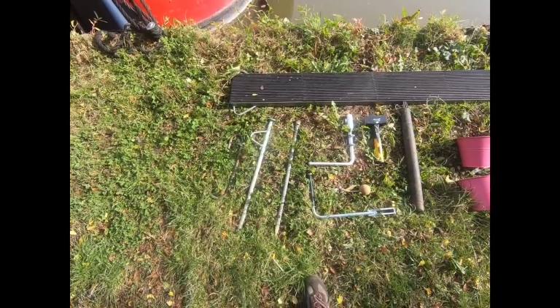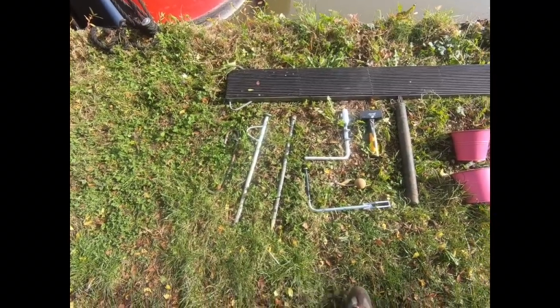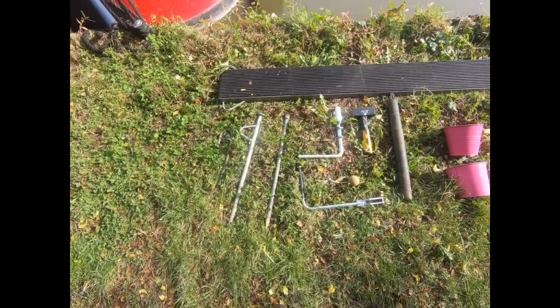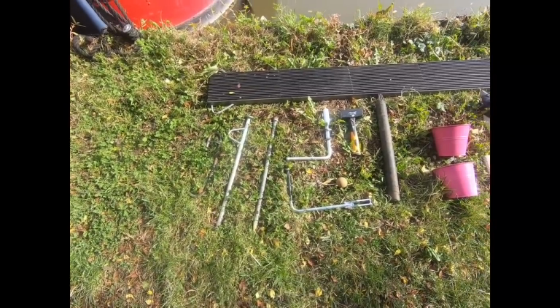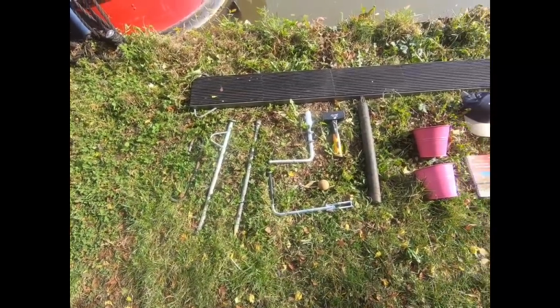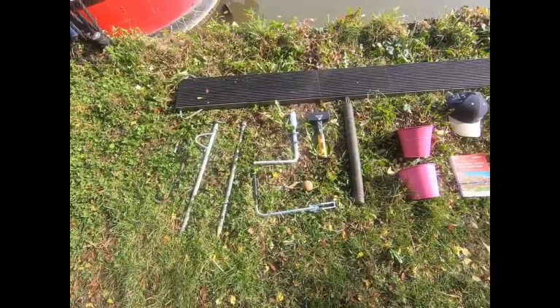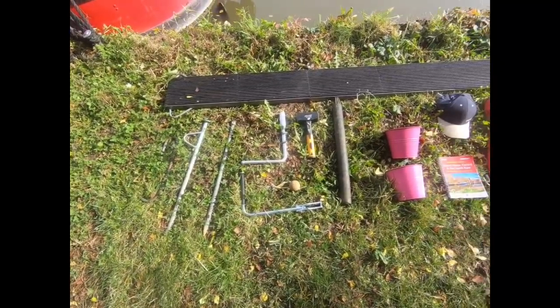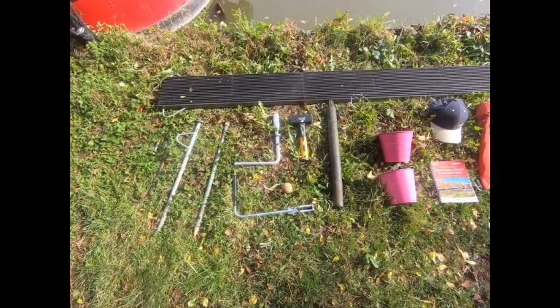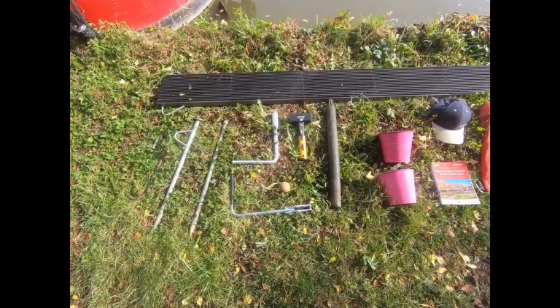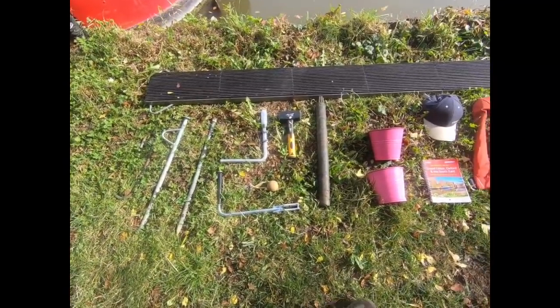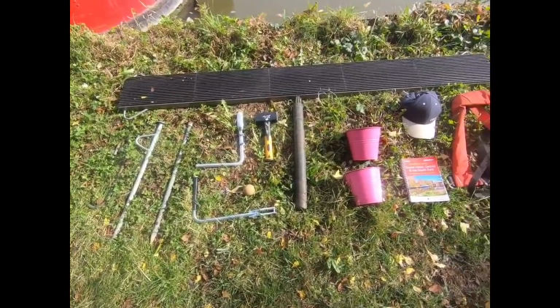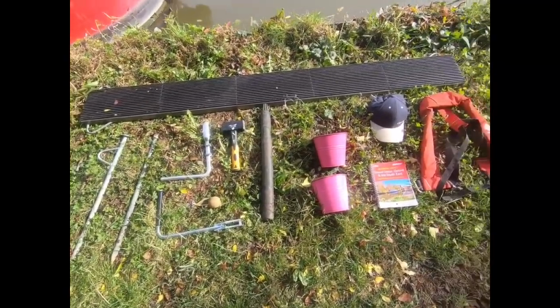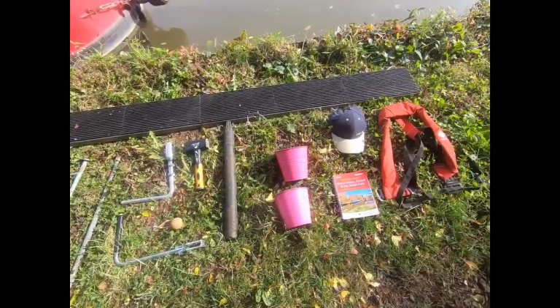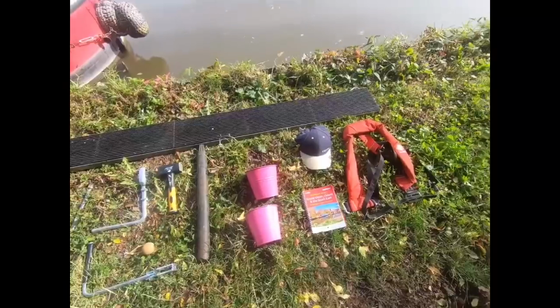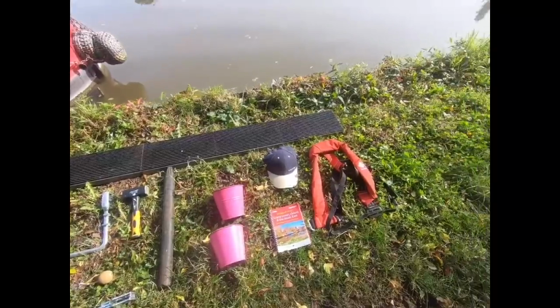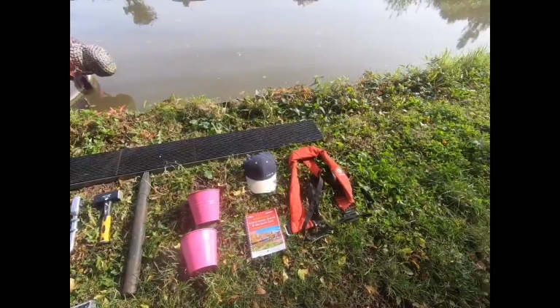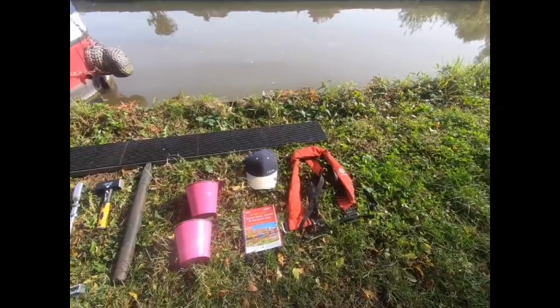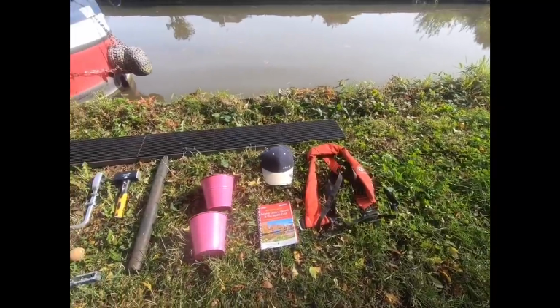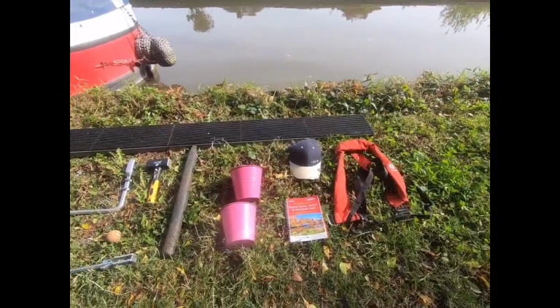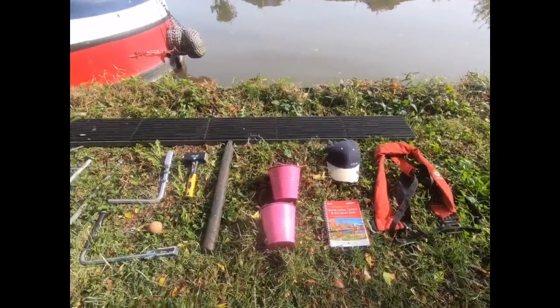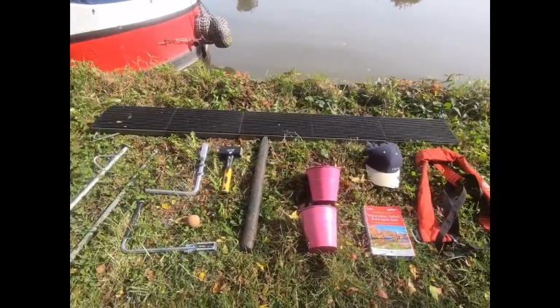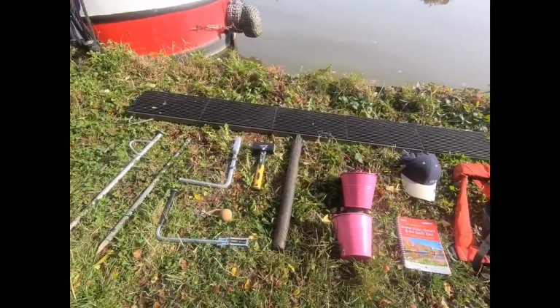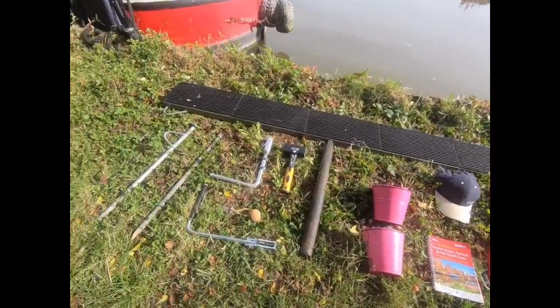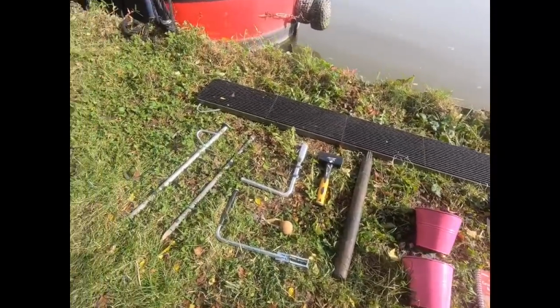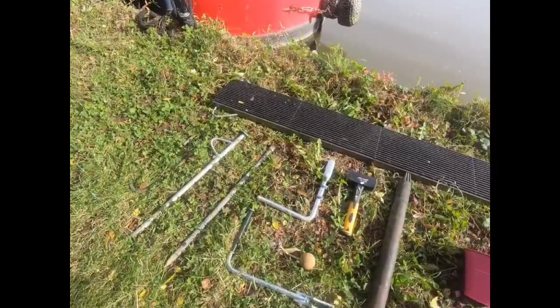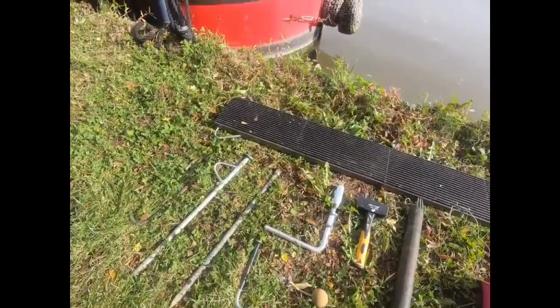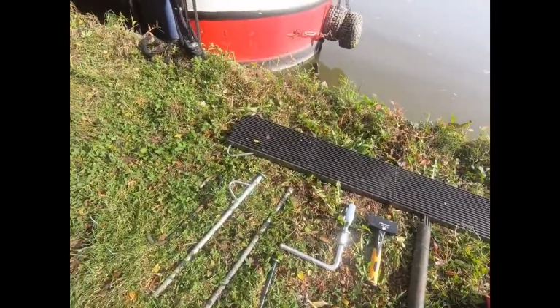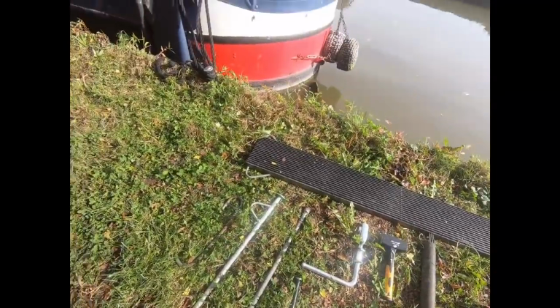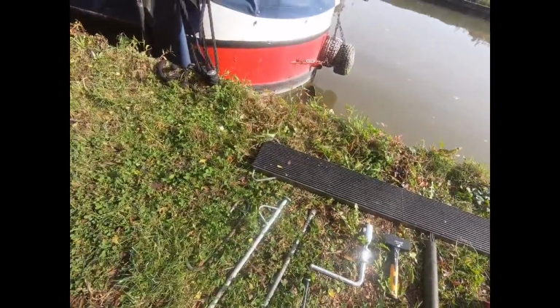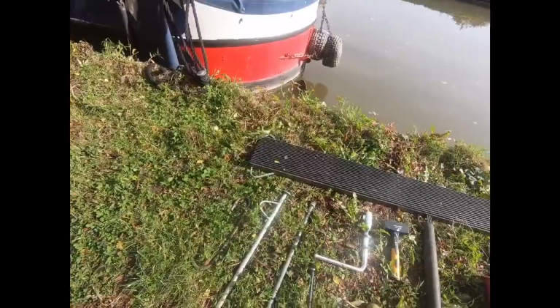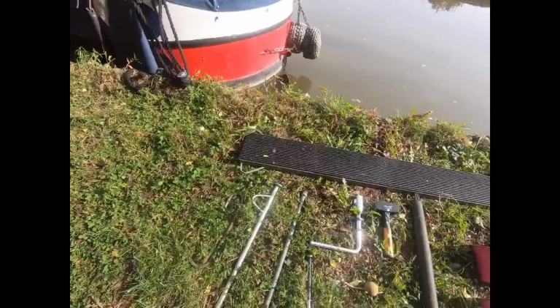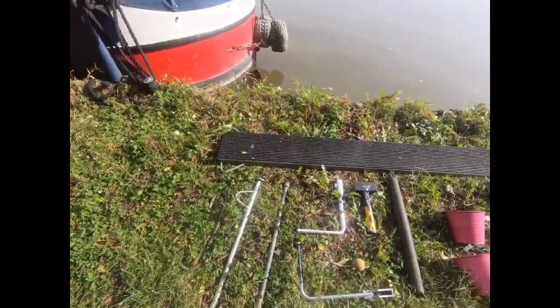Hey guys, it's Emma here. Today I'm going to be doing a video on what you need for cruising and mooring, so let's go.